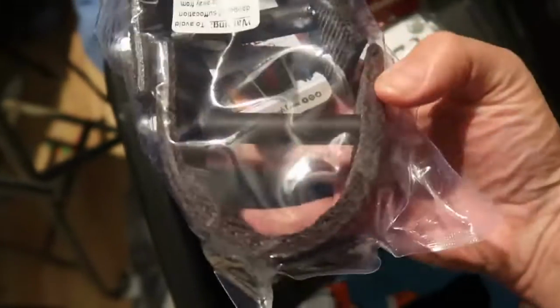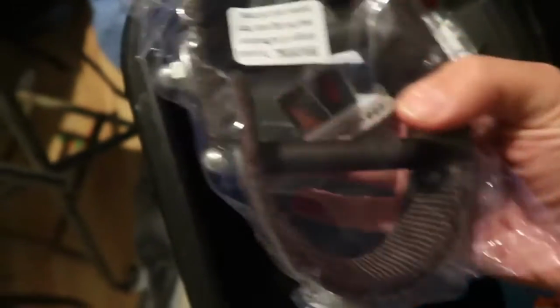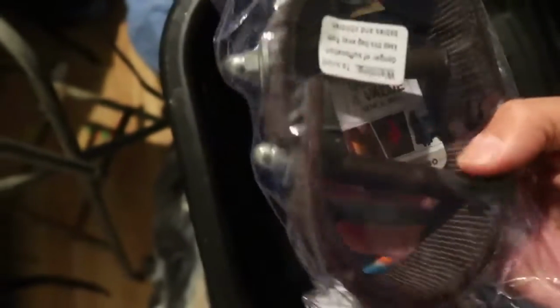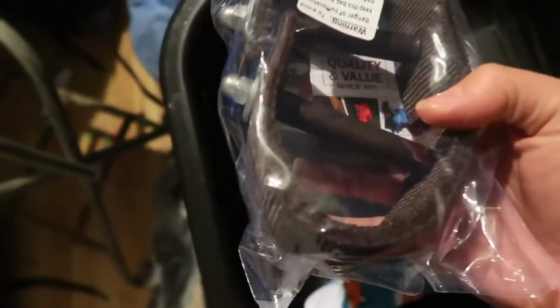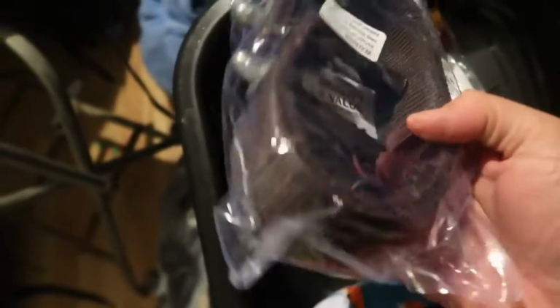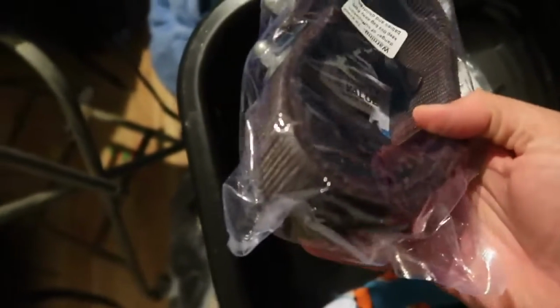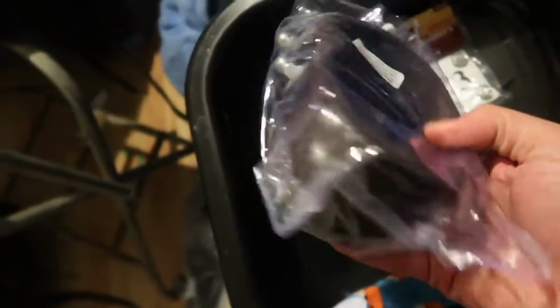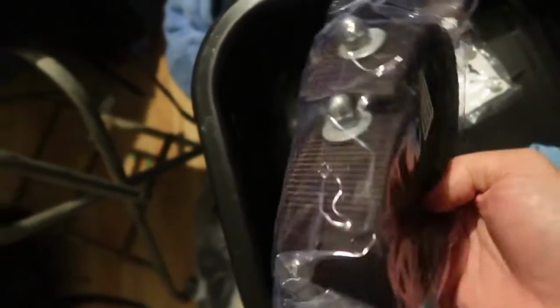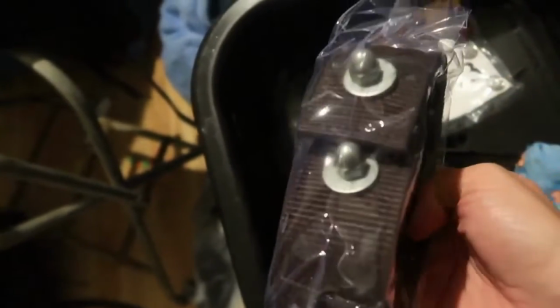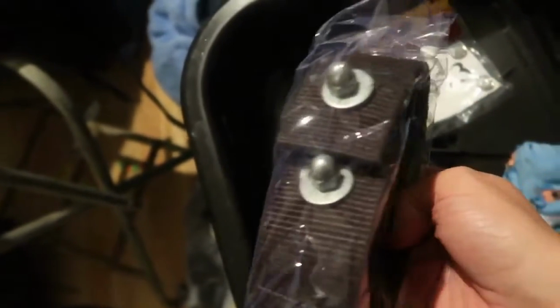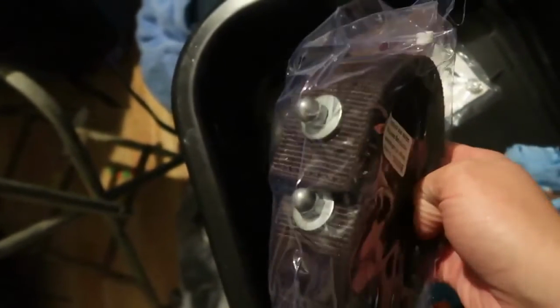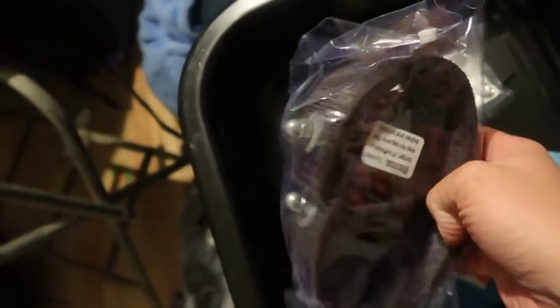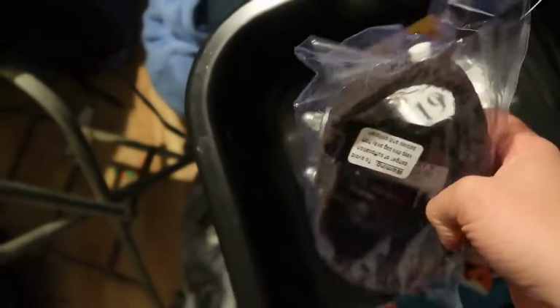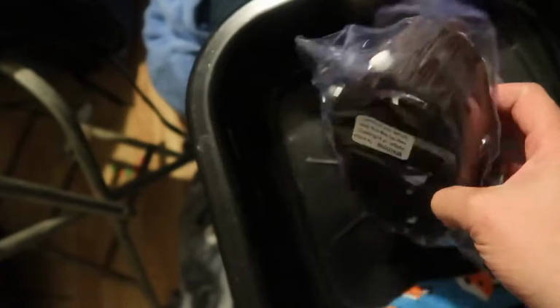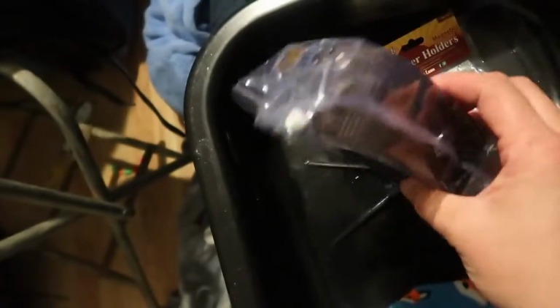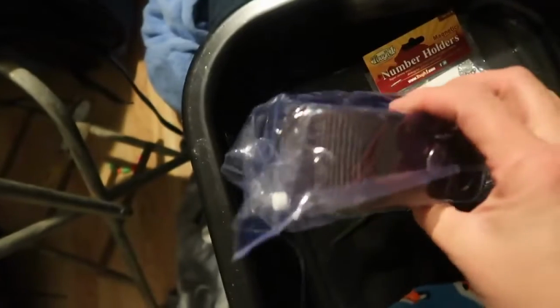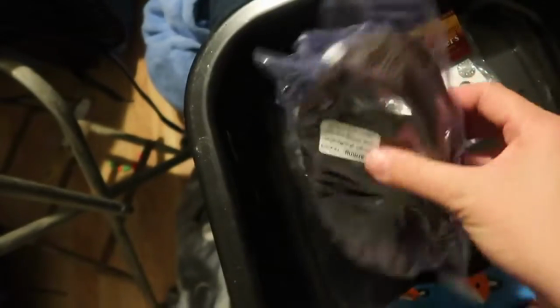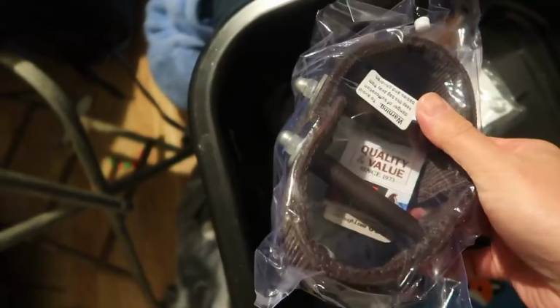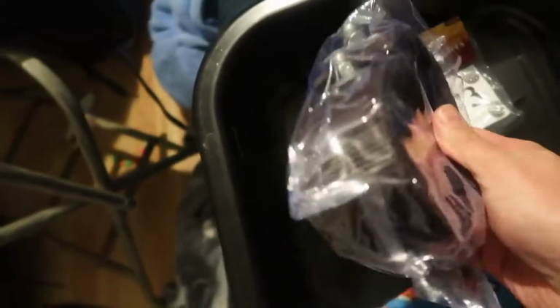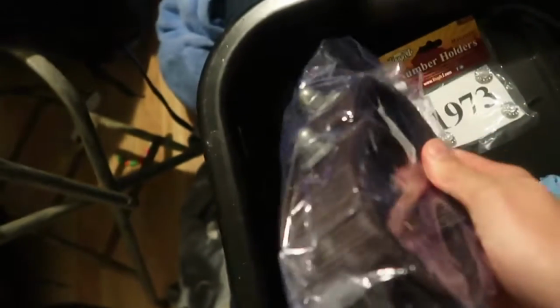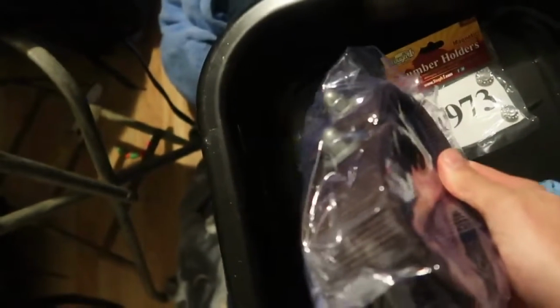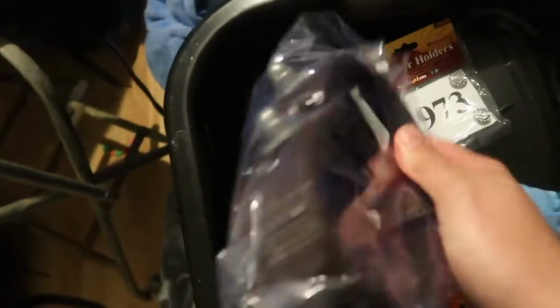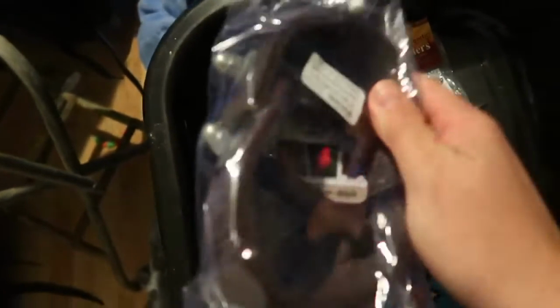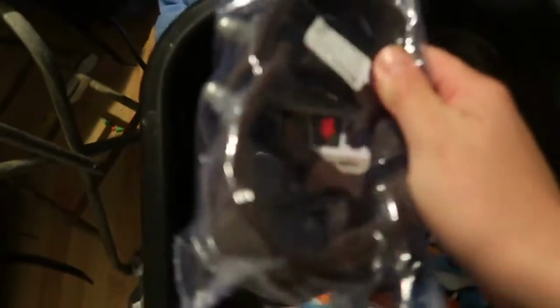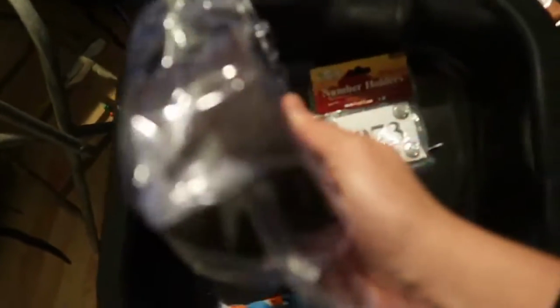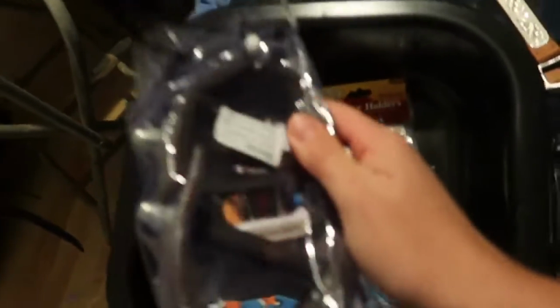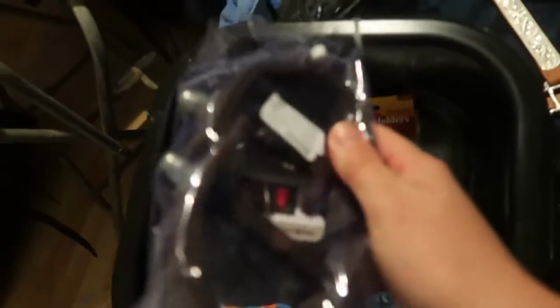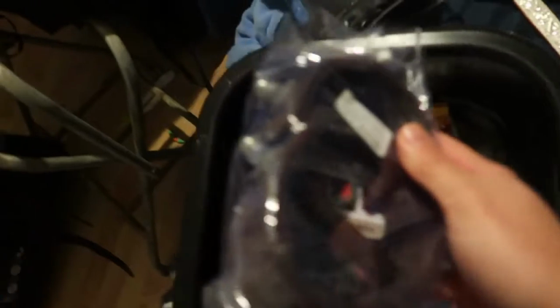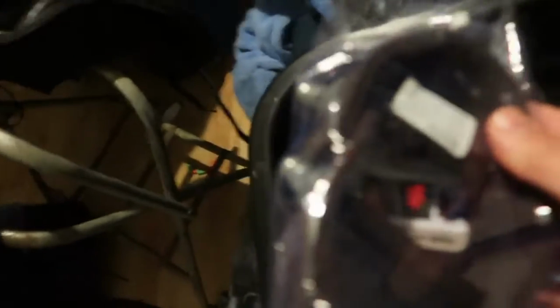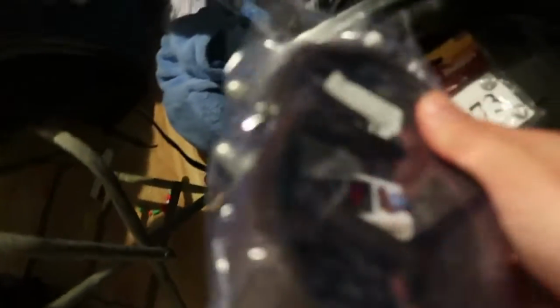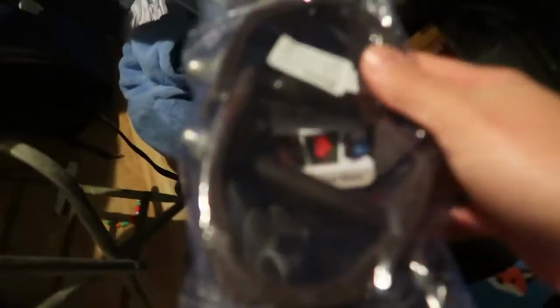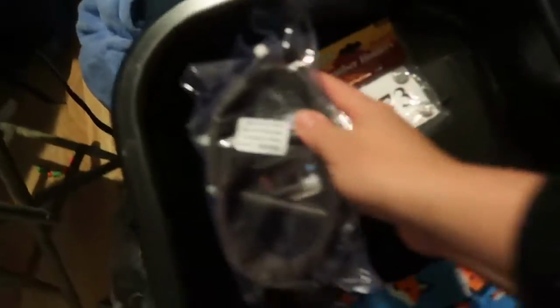I got these stirrup turners and this is for my big western saddle that I use for horsemanship, because it really hurts my knee. Apparently I can install these and they will turn the stirrups for me so it won't hurt my knee anymore.